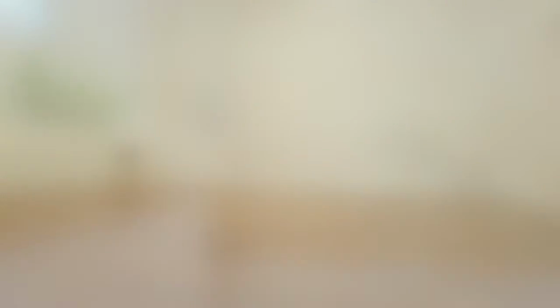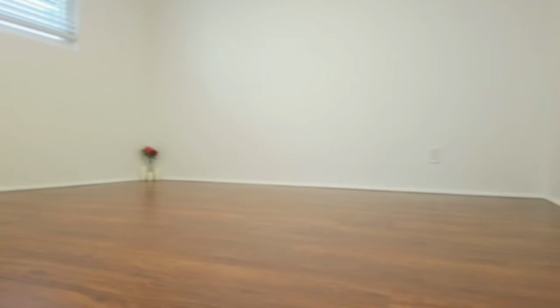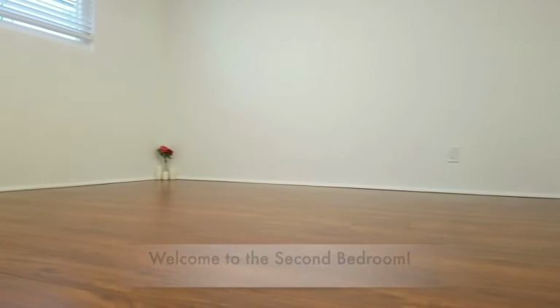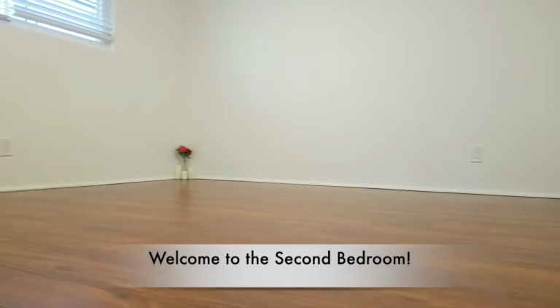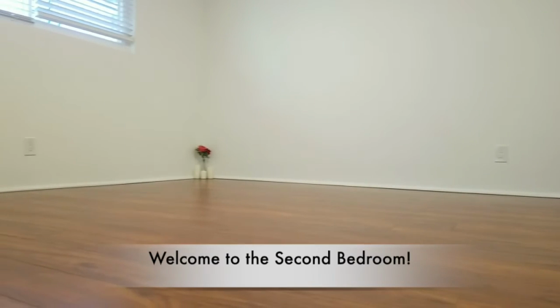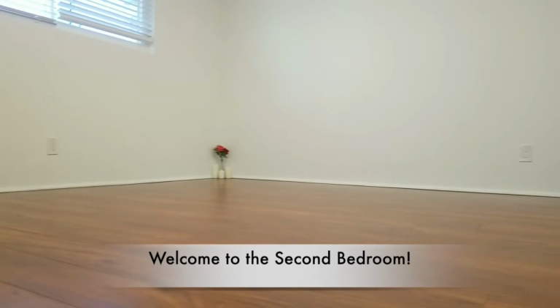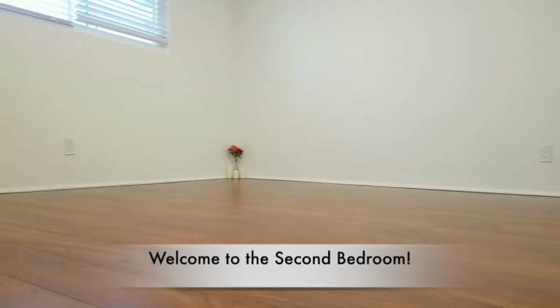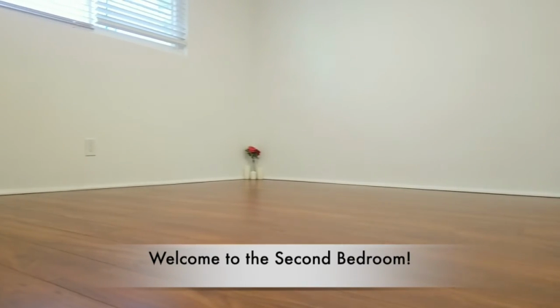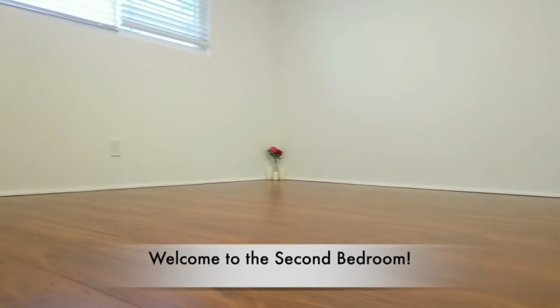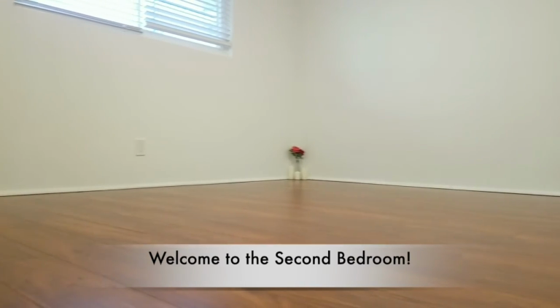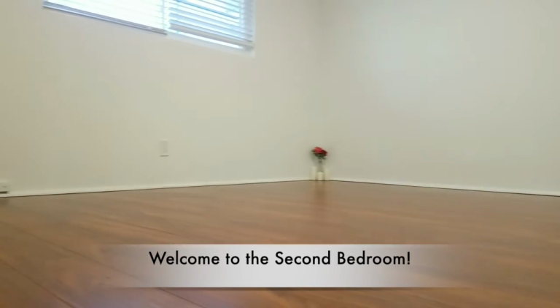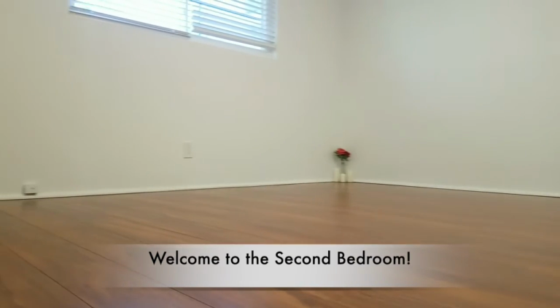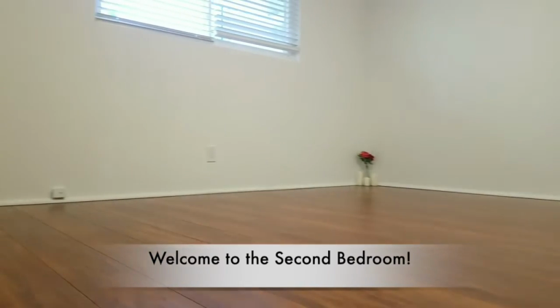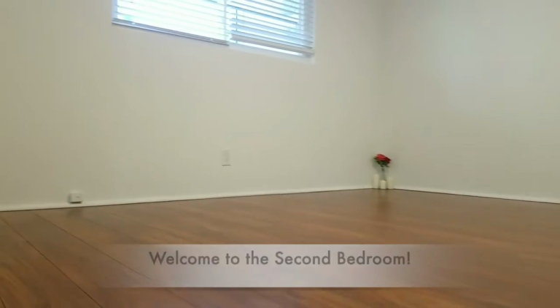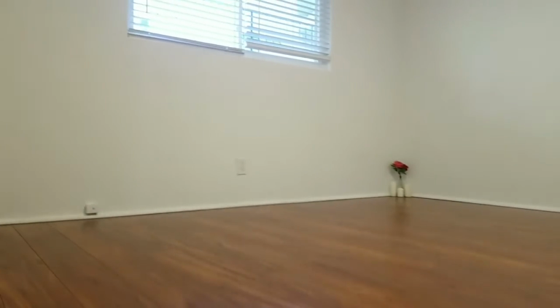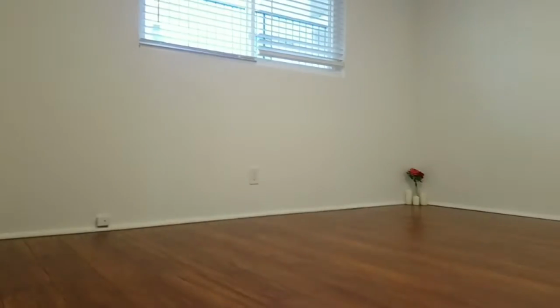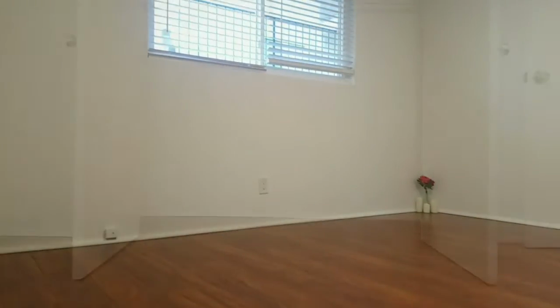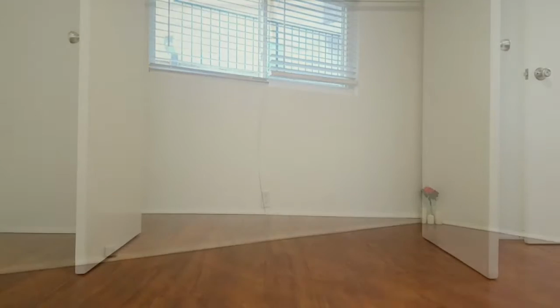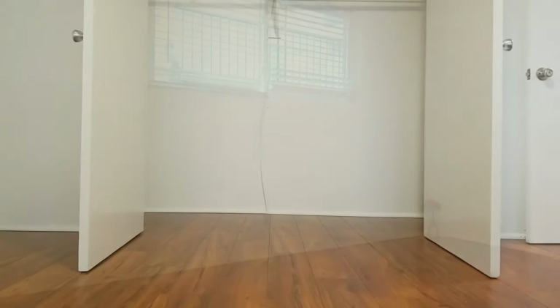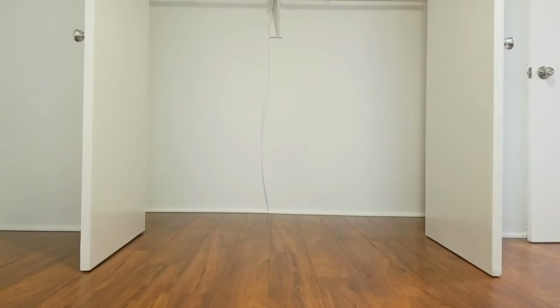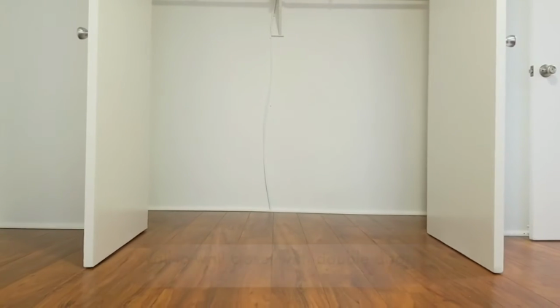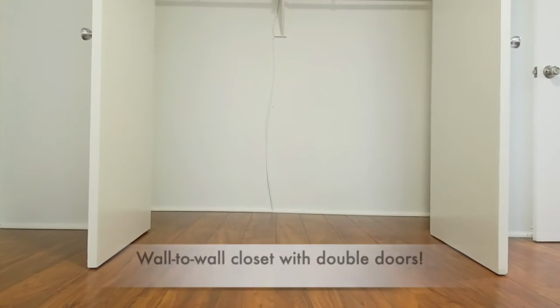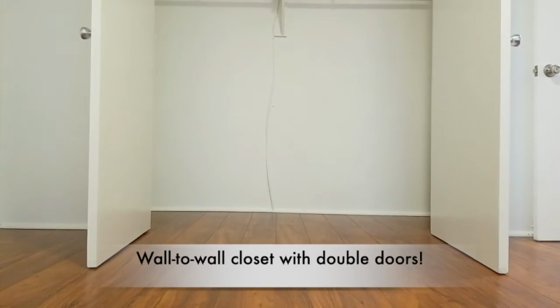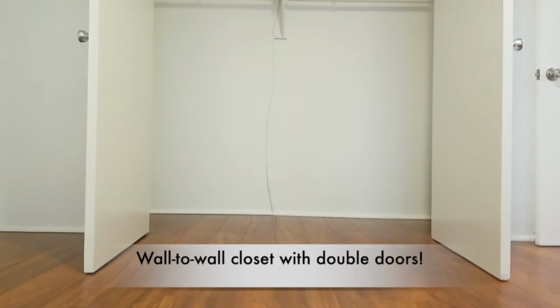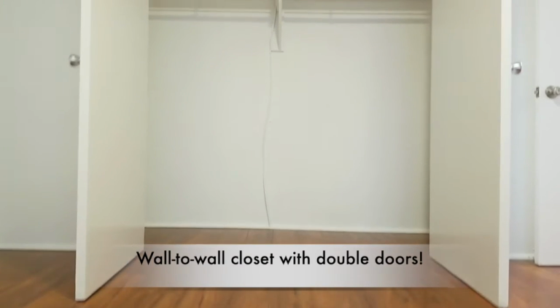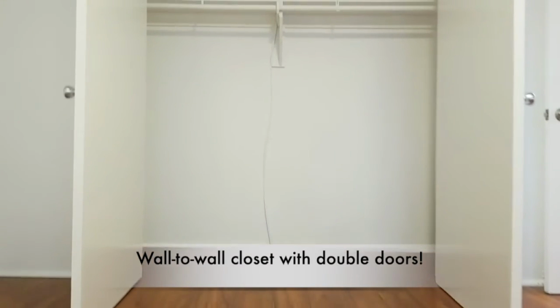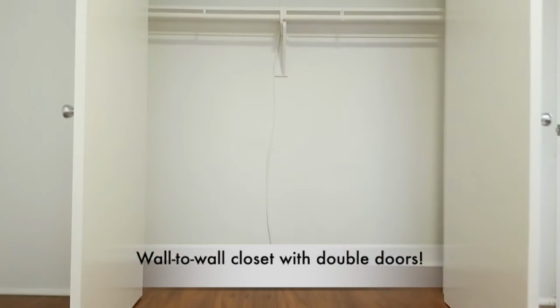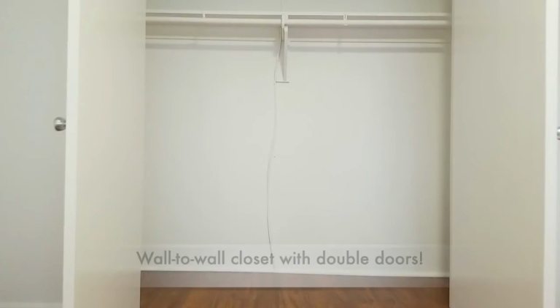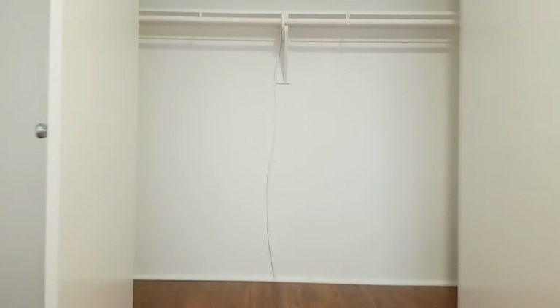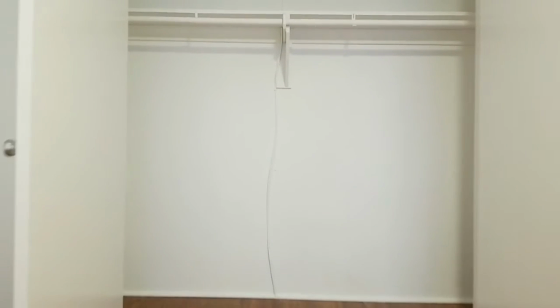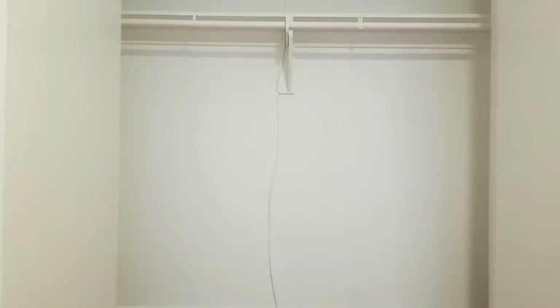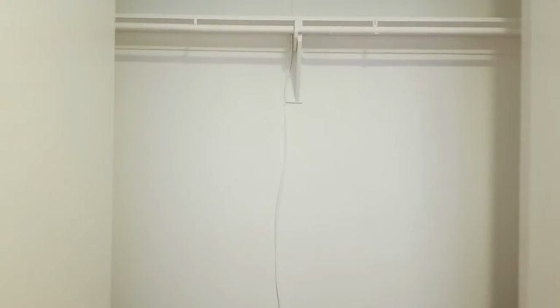This is basically the same size as the master bedroom. Take a look at this — both doors open out.